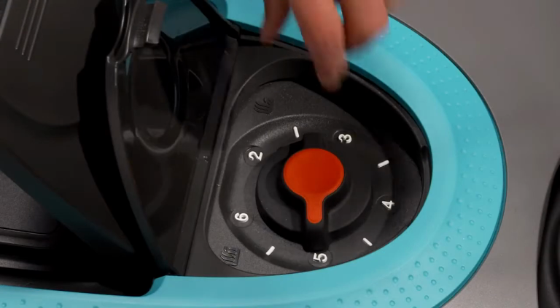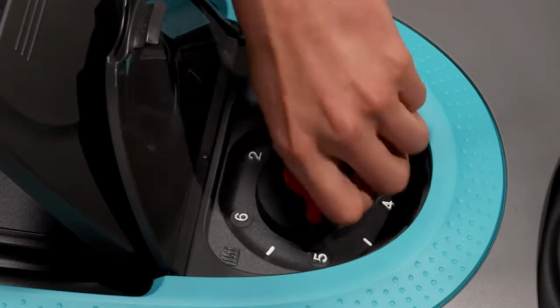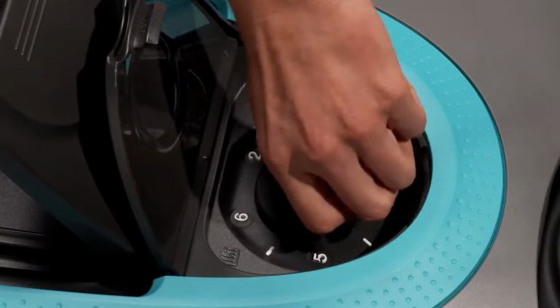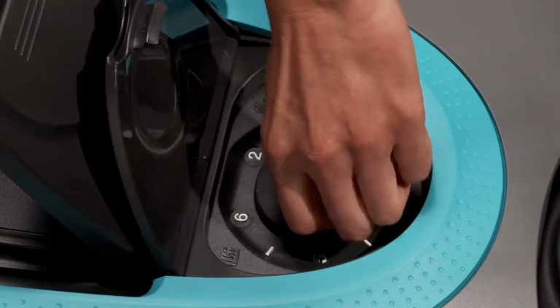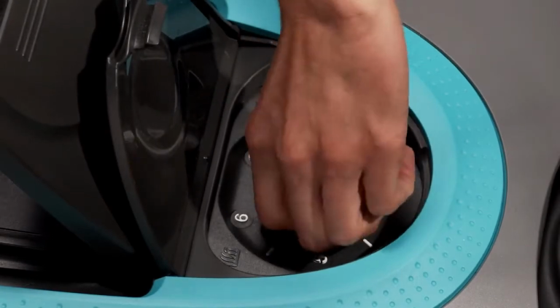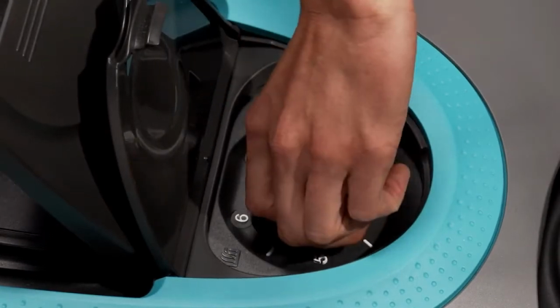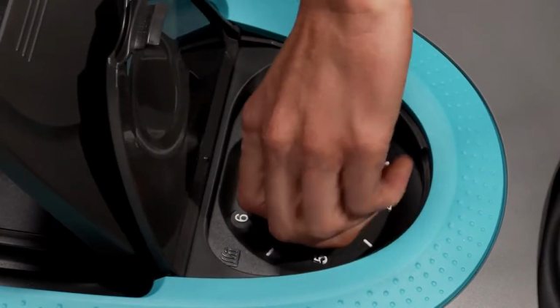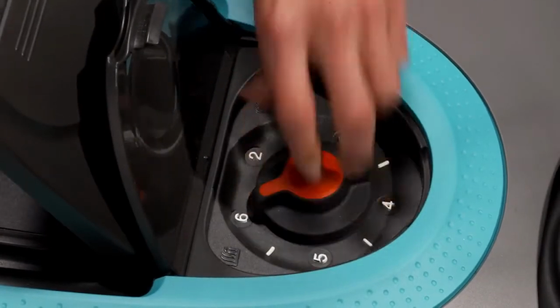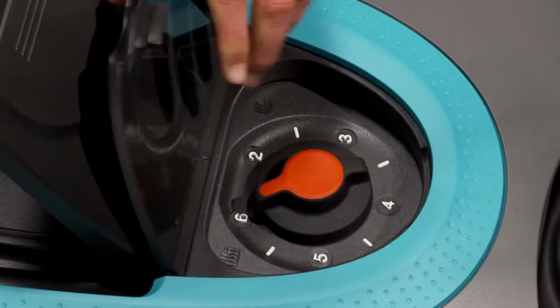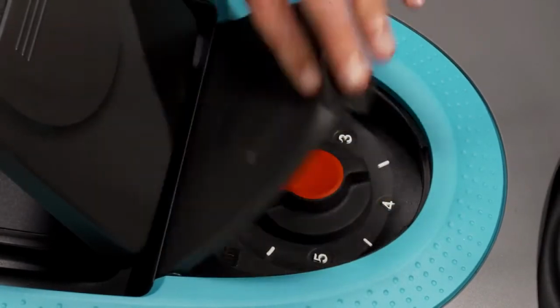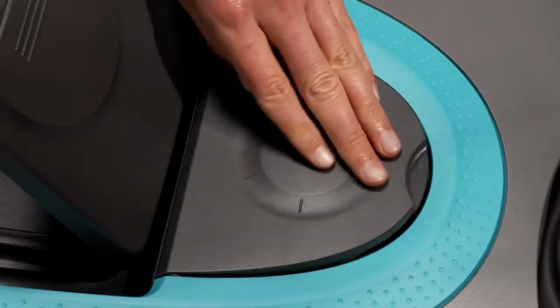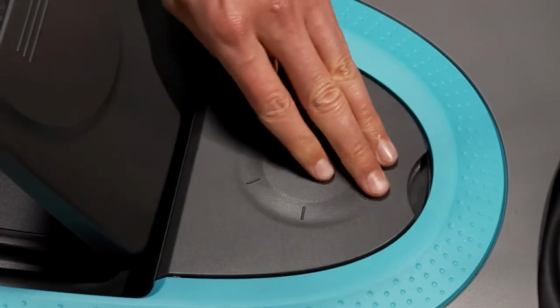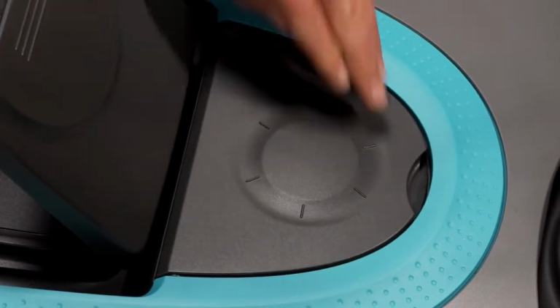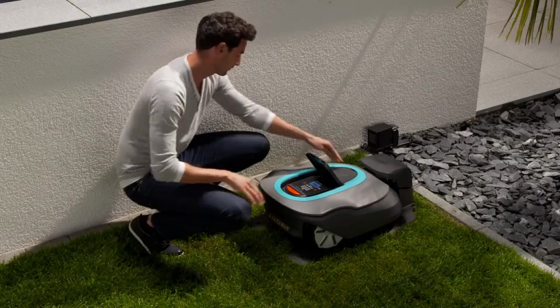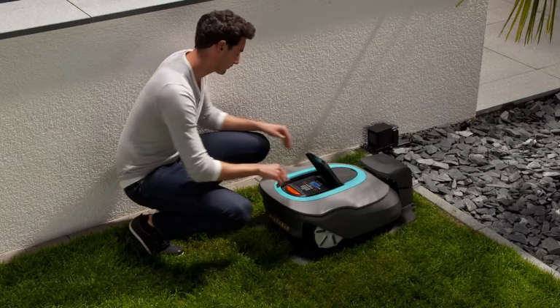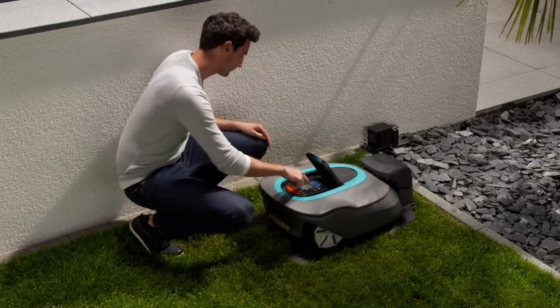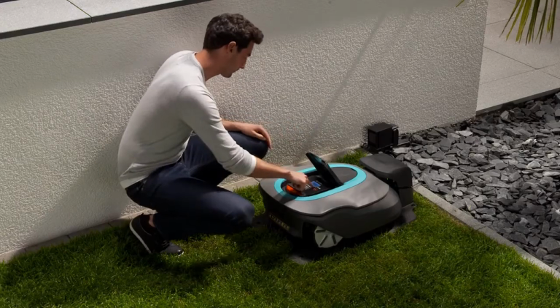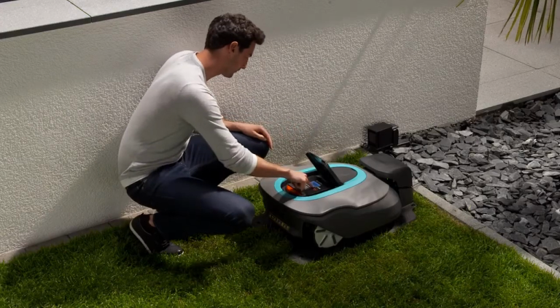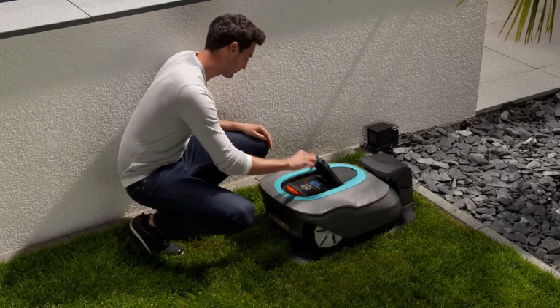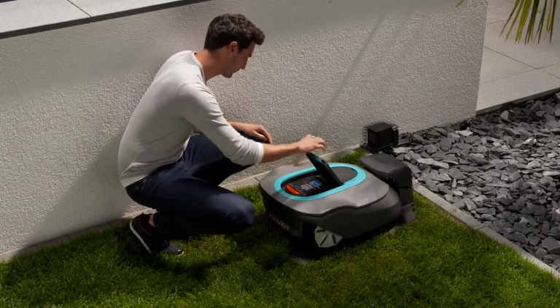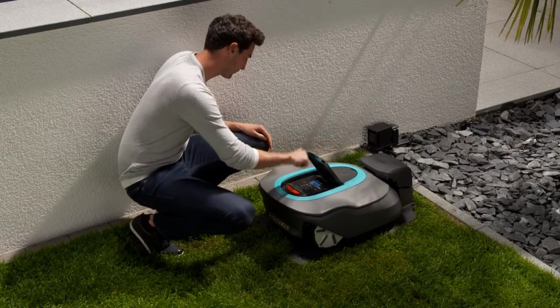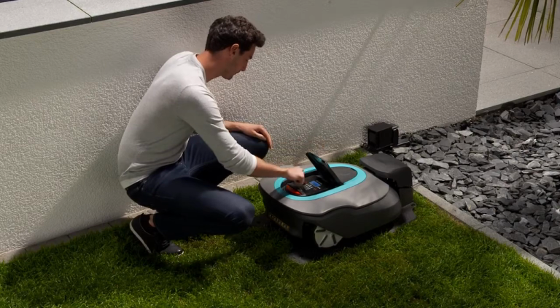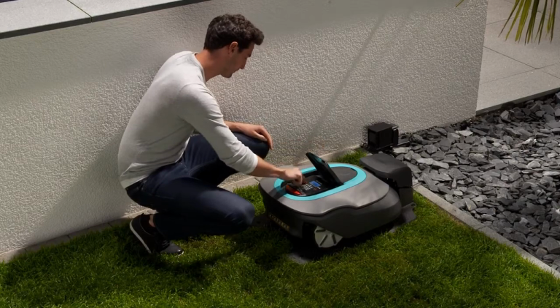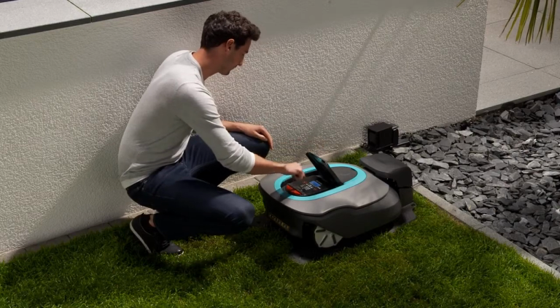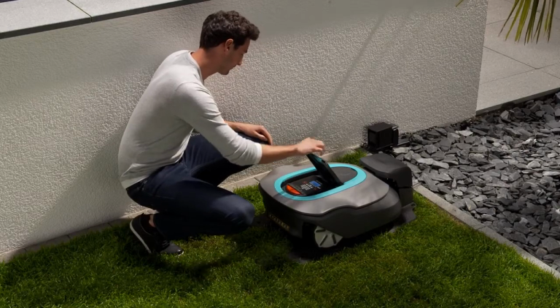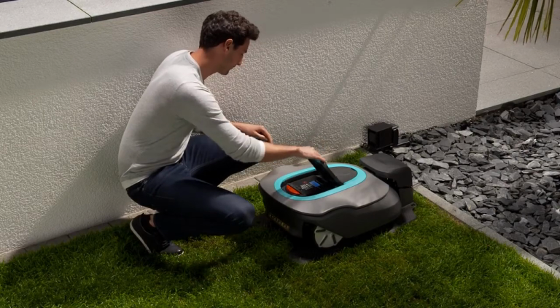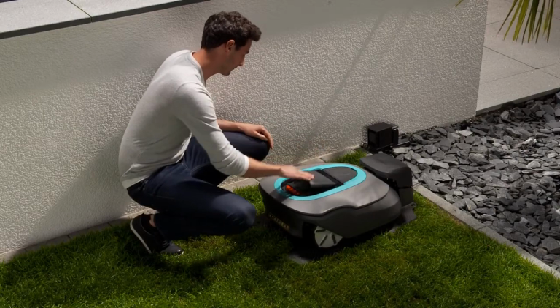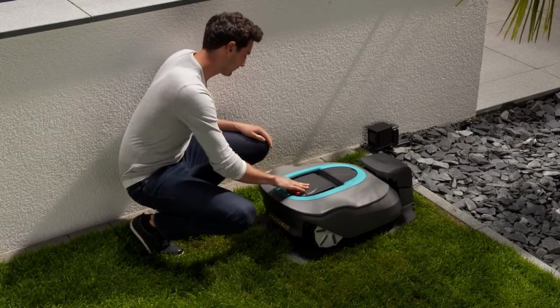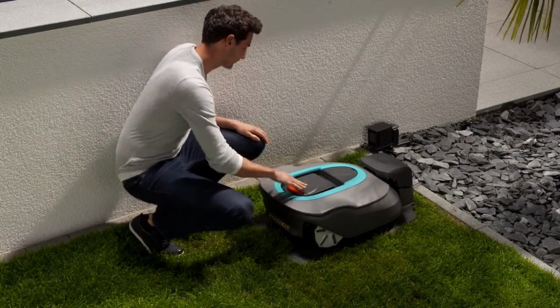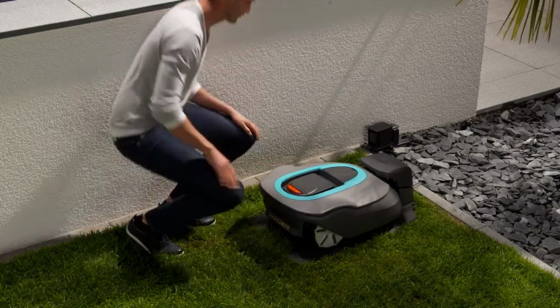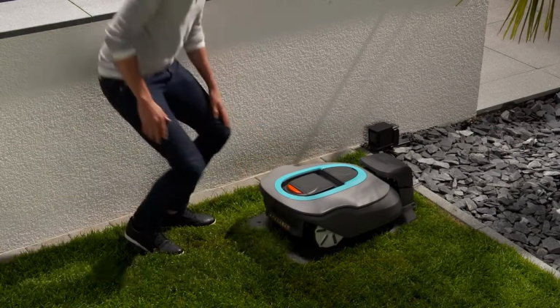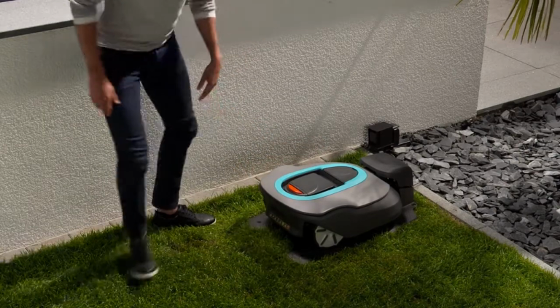First, set the cutting height to 6 to prevent the mower from damaging the wire. After a few days, you can reduce the cutting height.